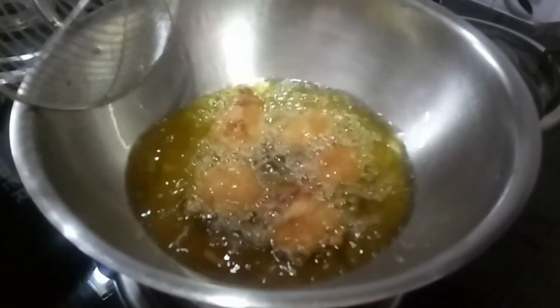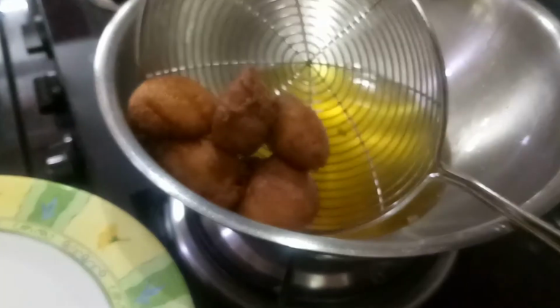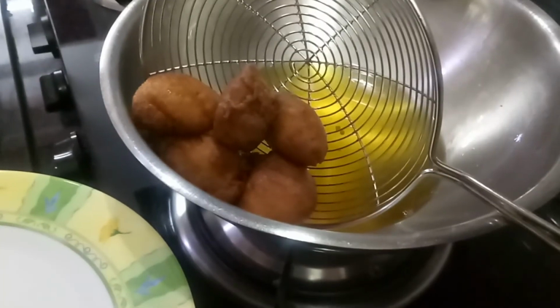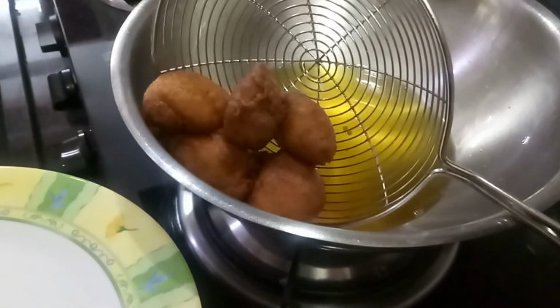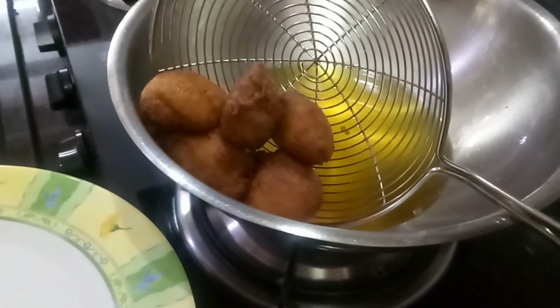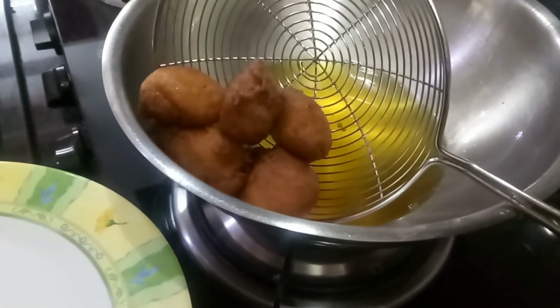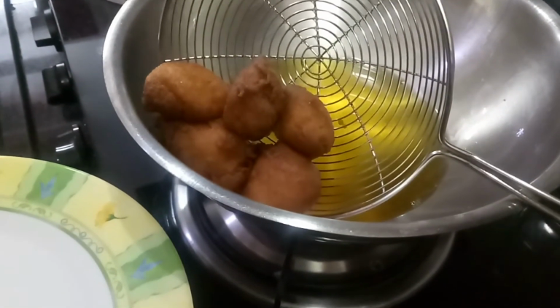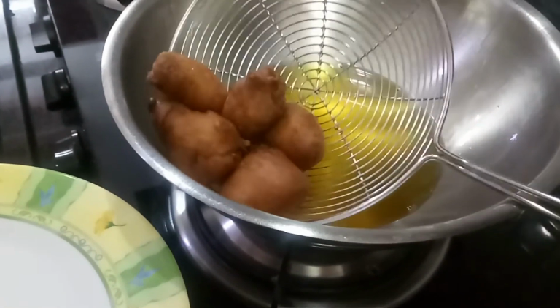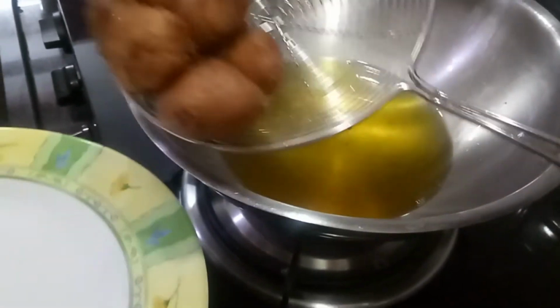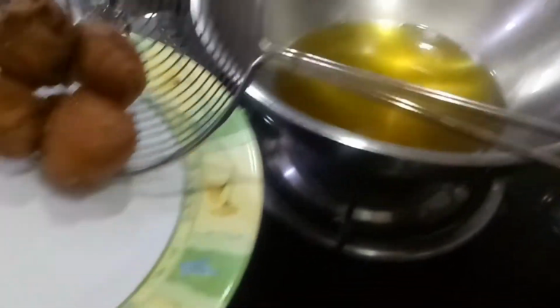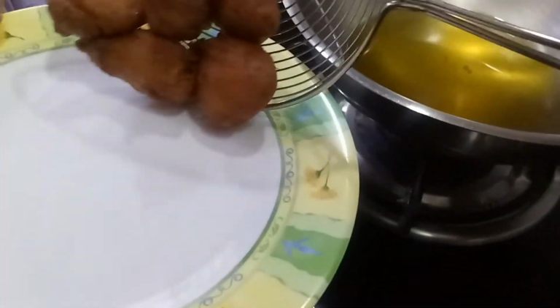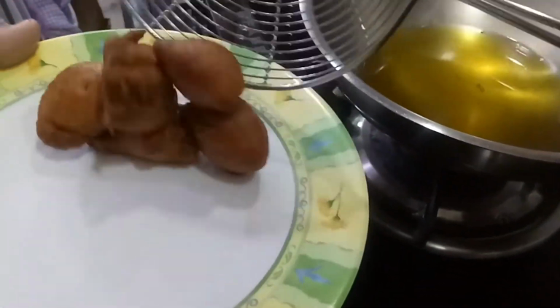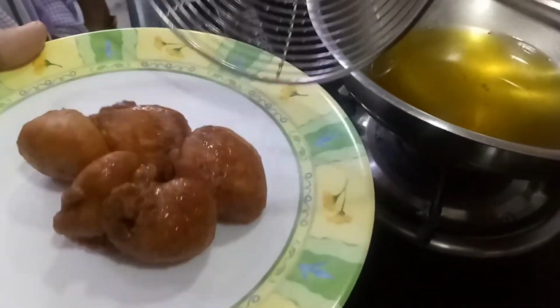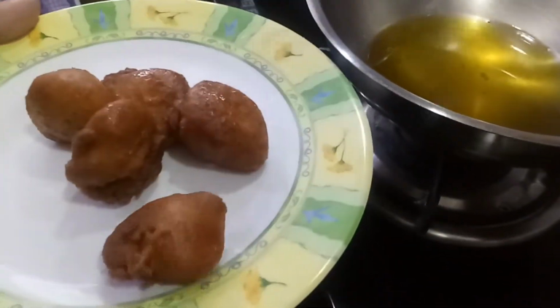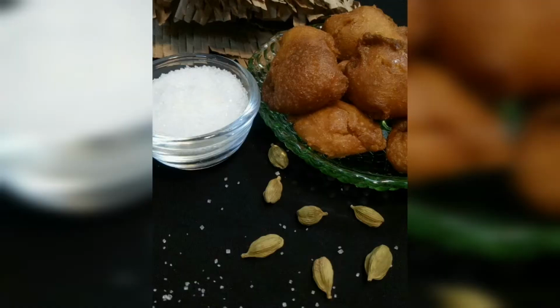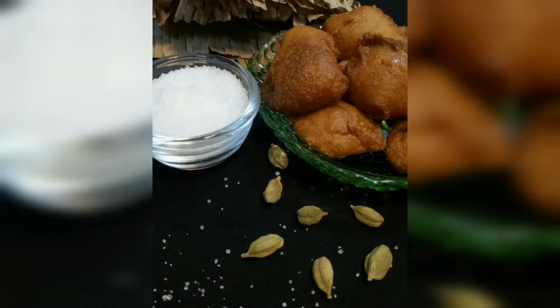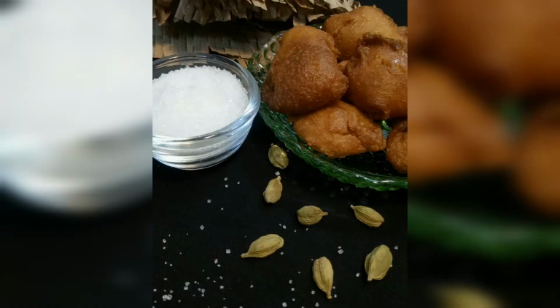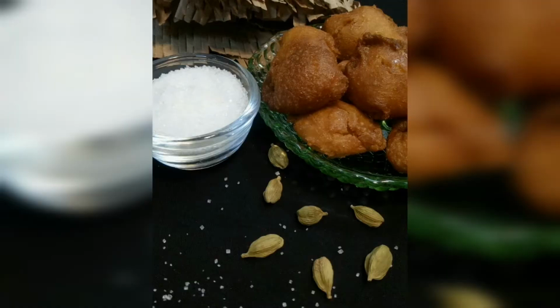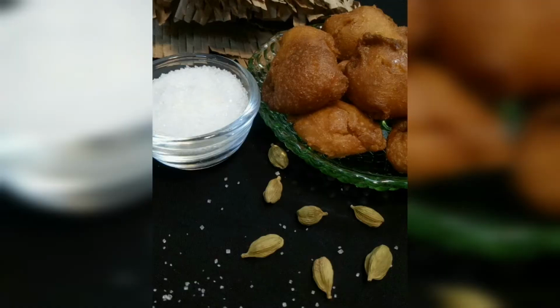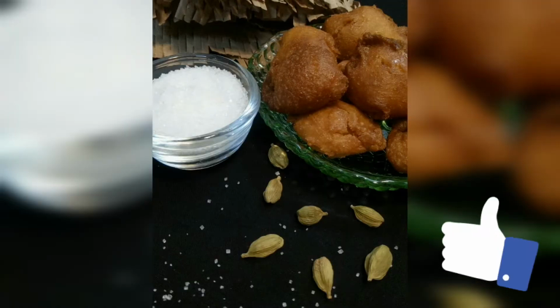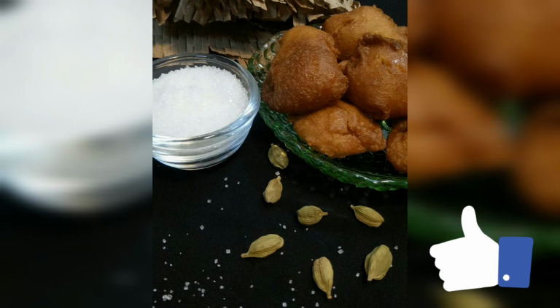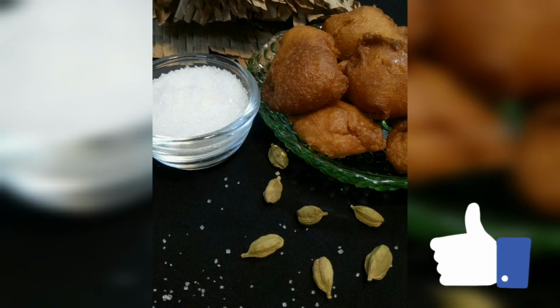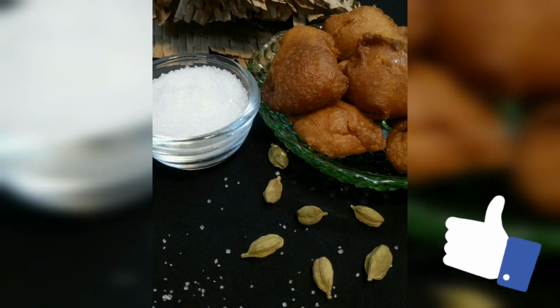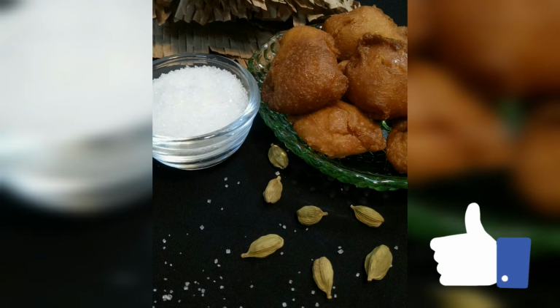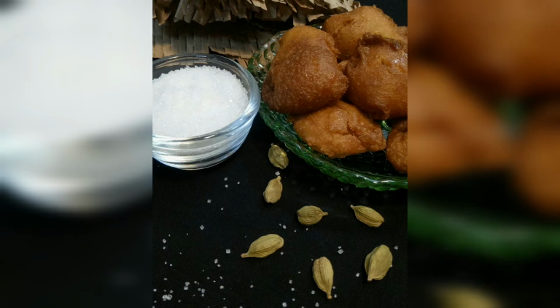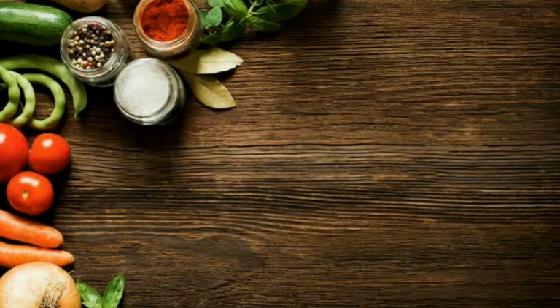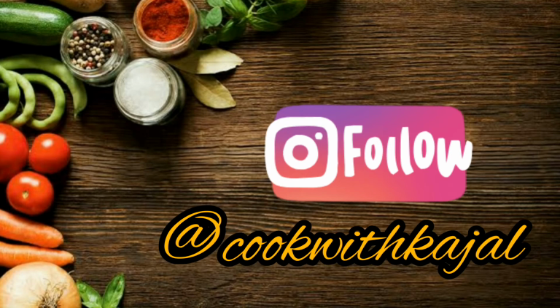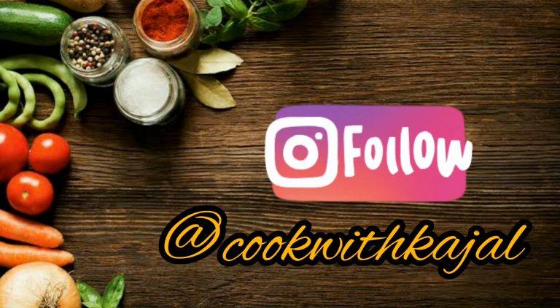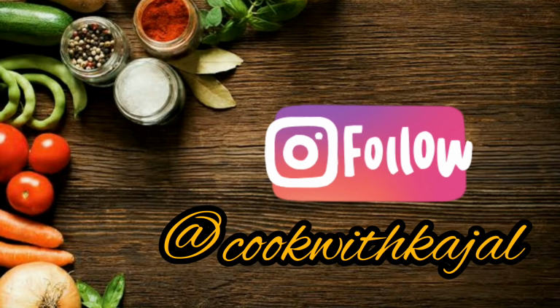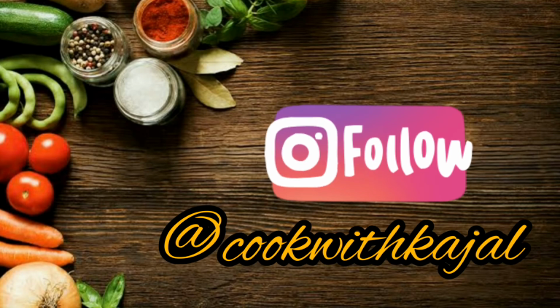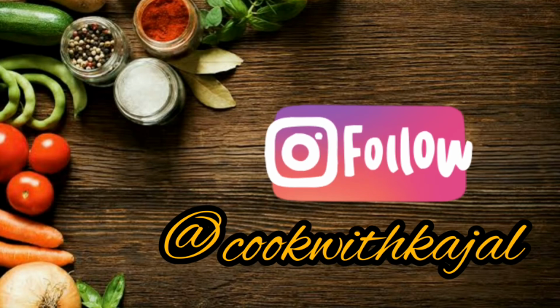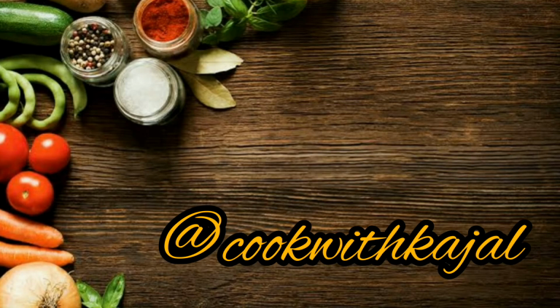So guys, our Gul Gulay is ready now. I hope you all enjoyed it. Do try and let me know your experience in the comment section. If you liked my recipe, don't forget to hit the like button. And do follow me on my Instagram page at cookwithkajal. Thanks for watching.